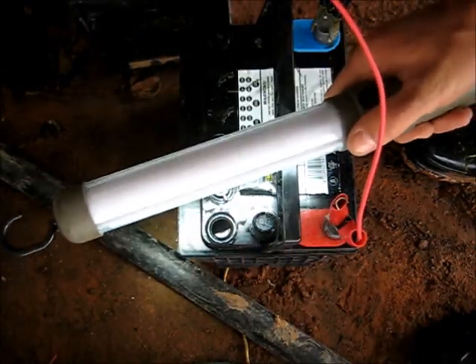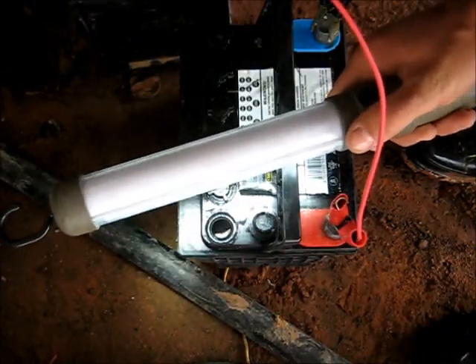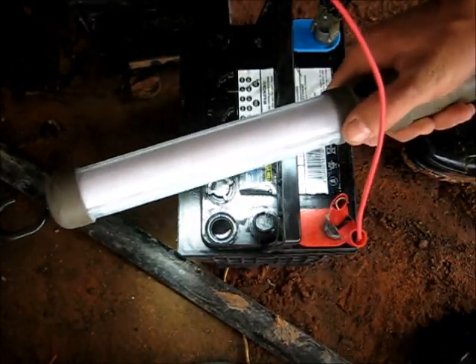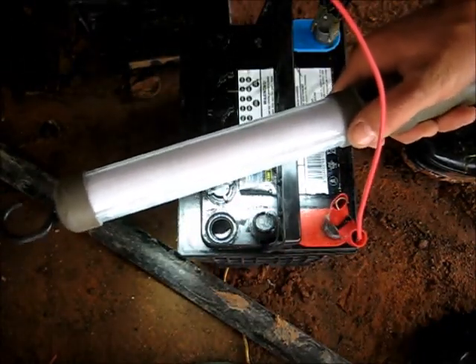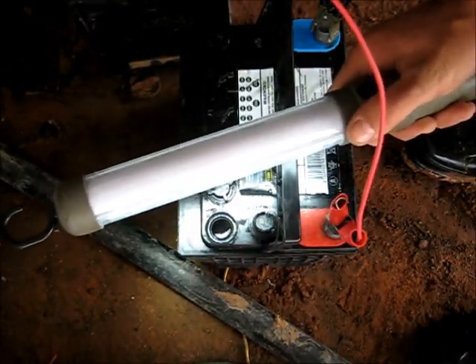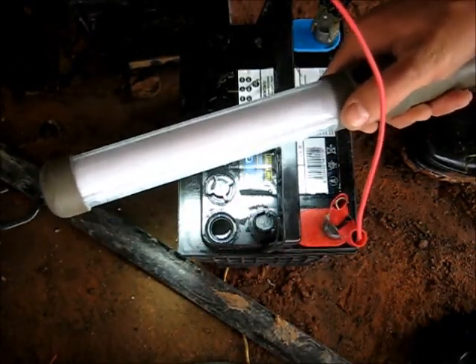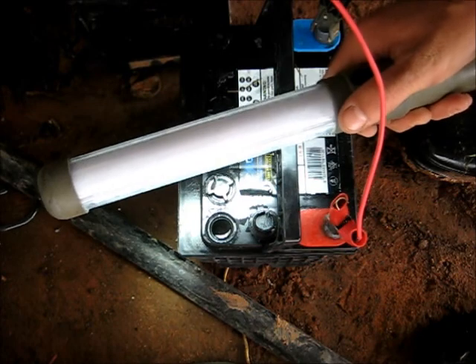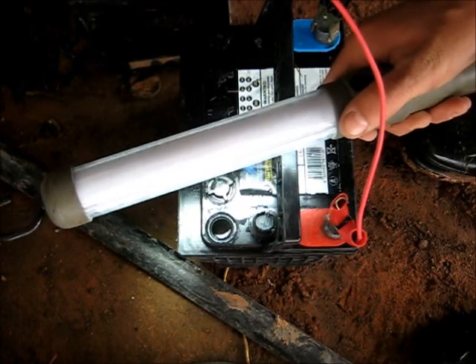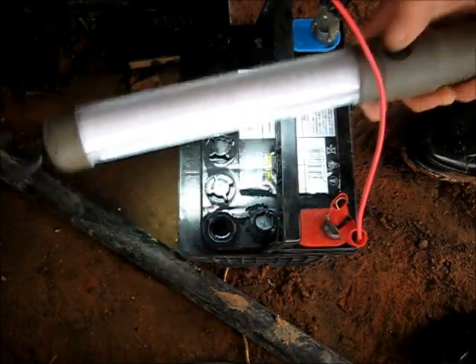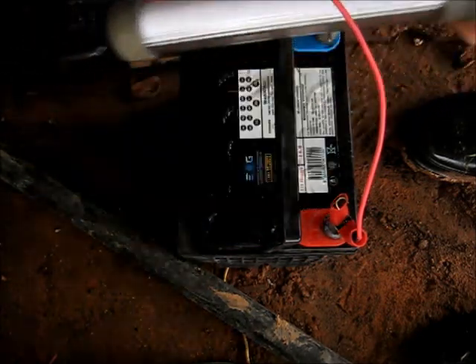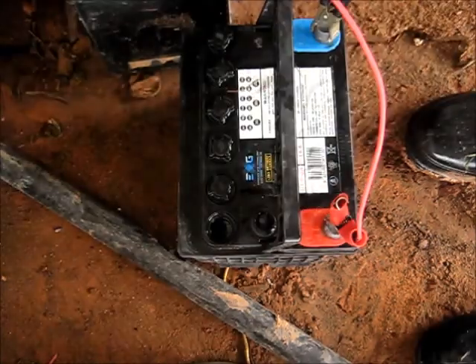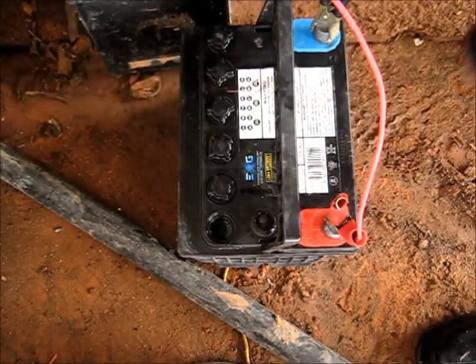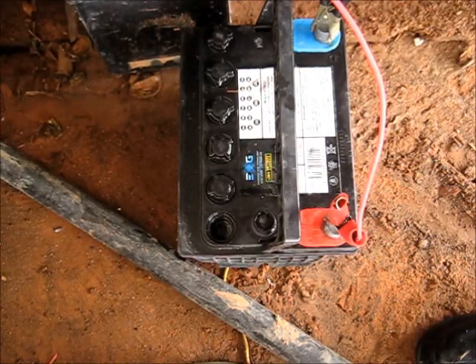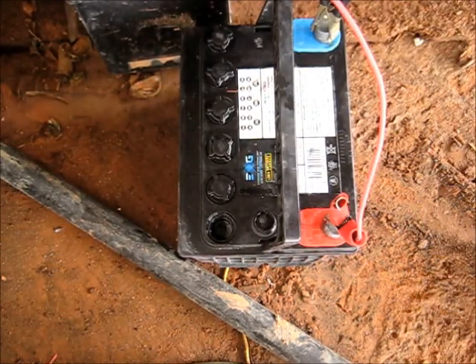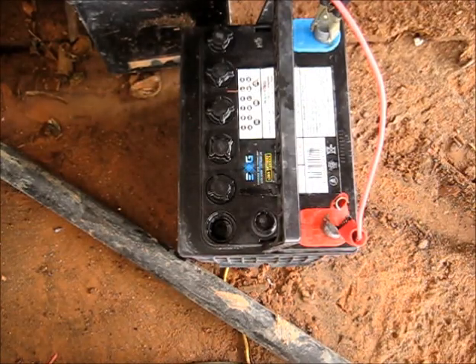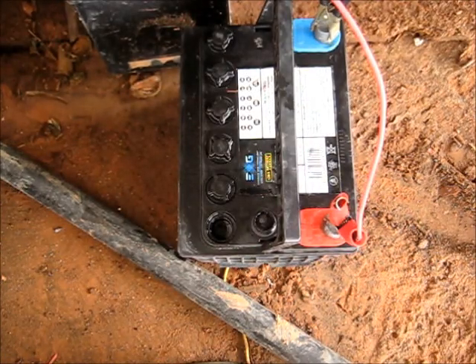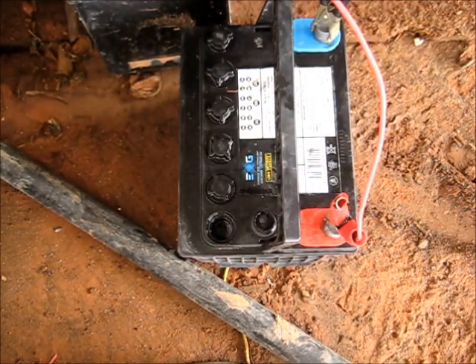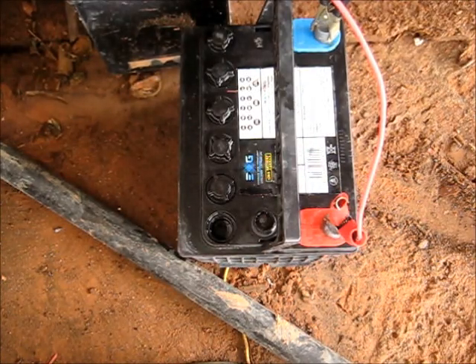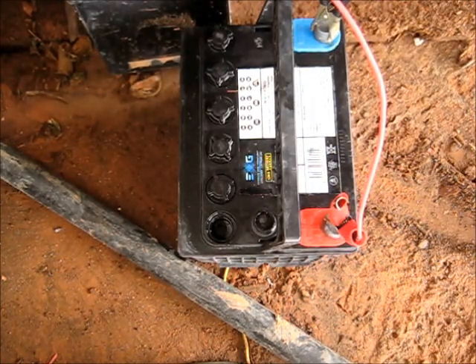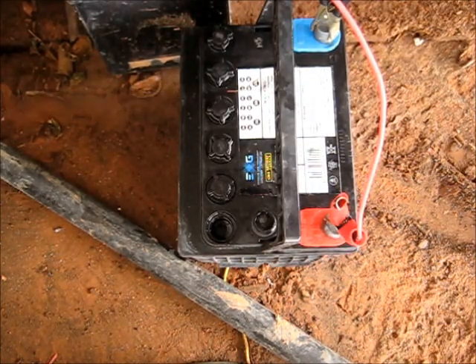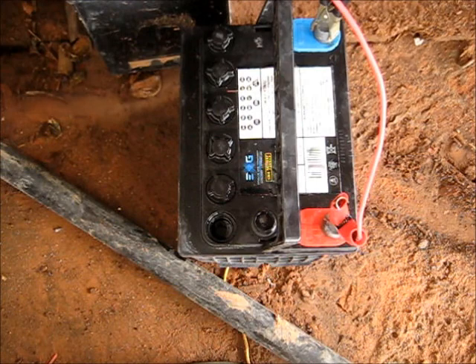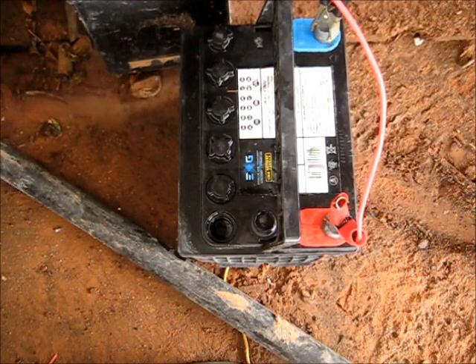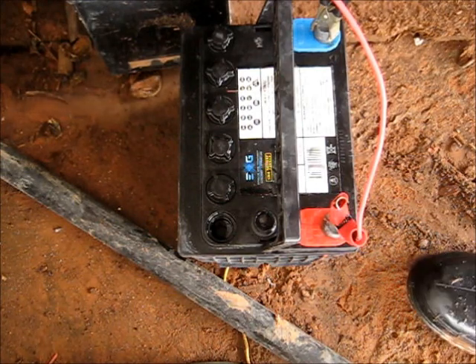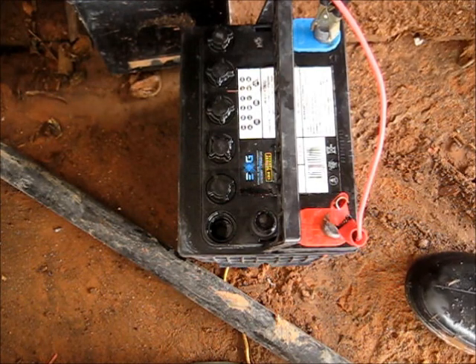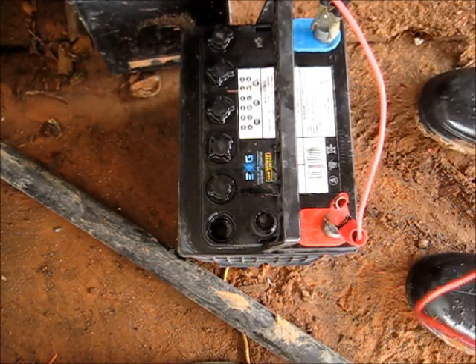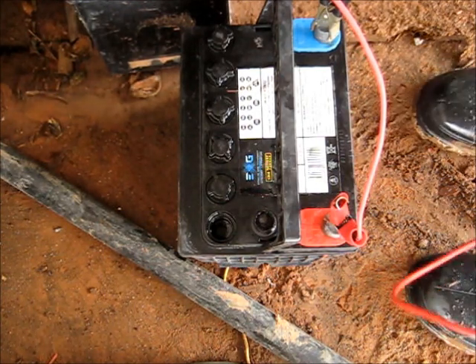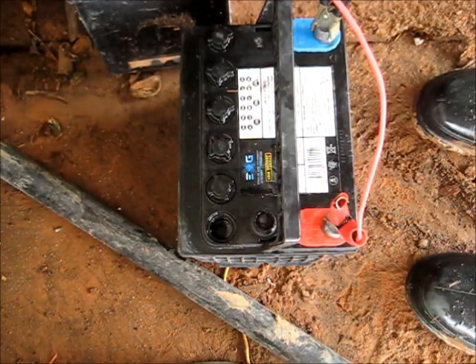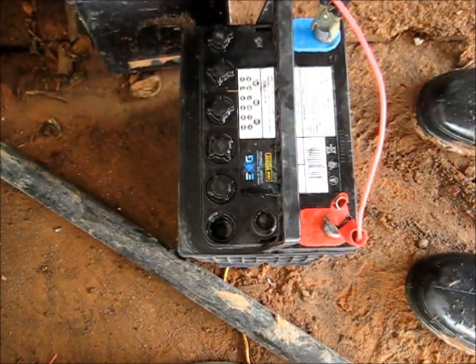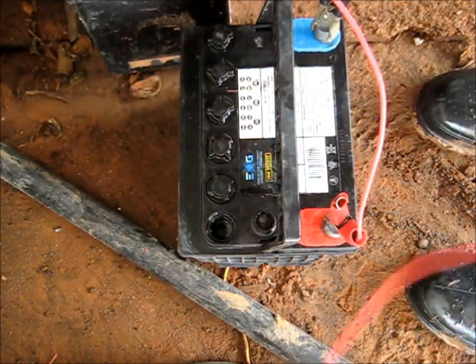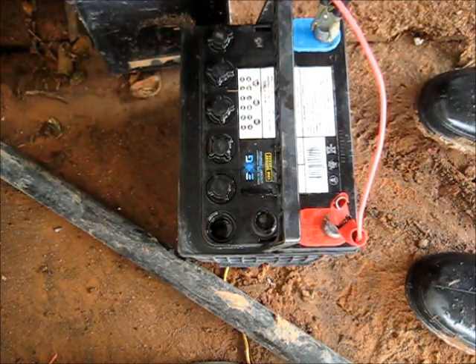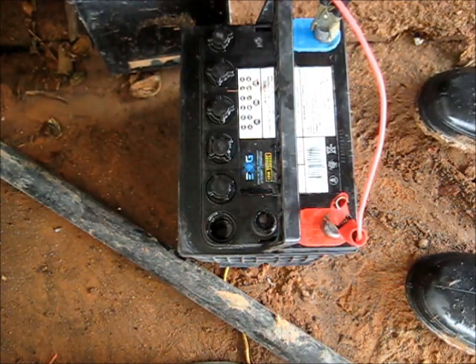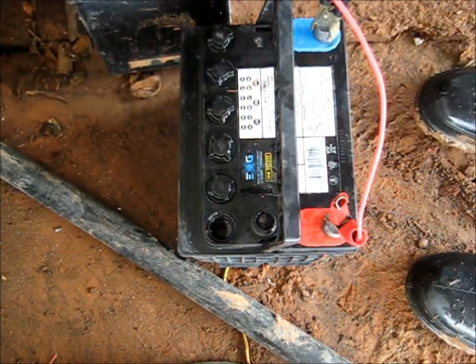But there's no bubbling in there whatsoever. I'm going to try something here — get yourself a multimeter, and I'm going to check the voltage of that one cell alone.